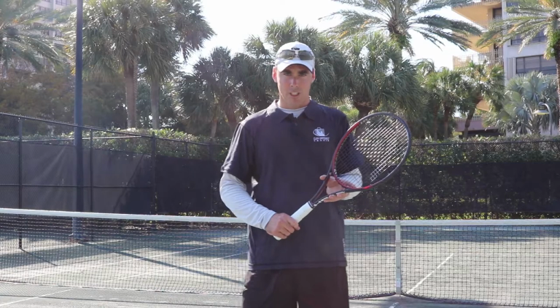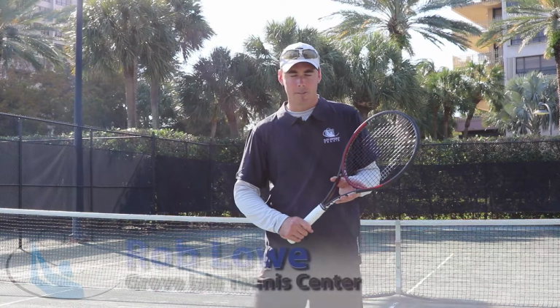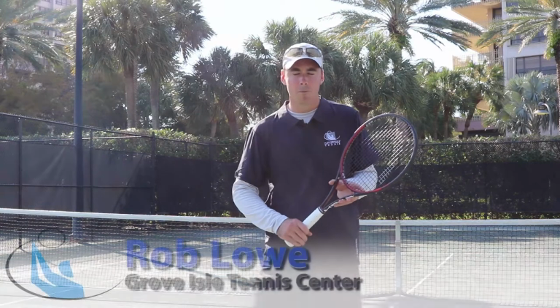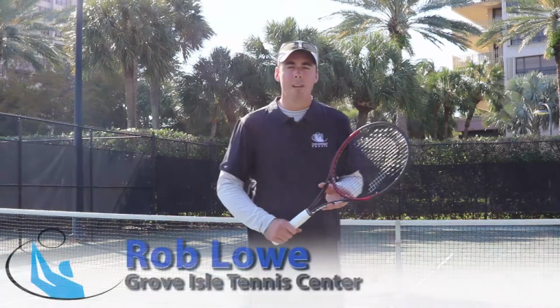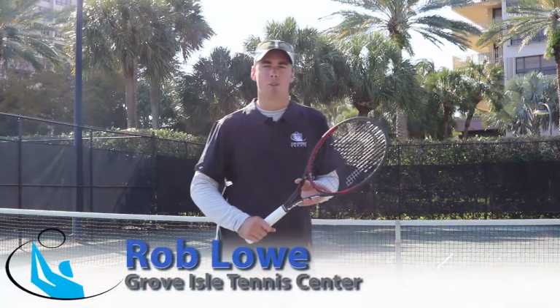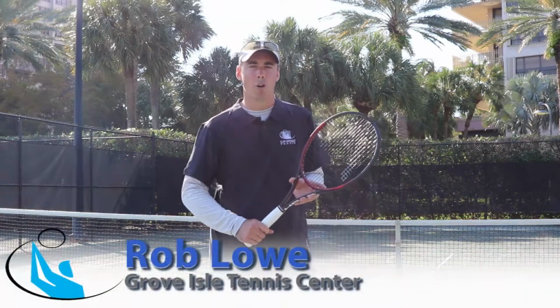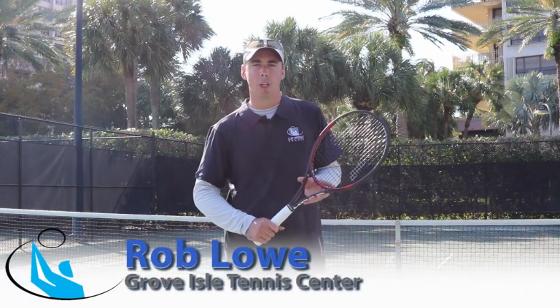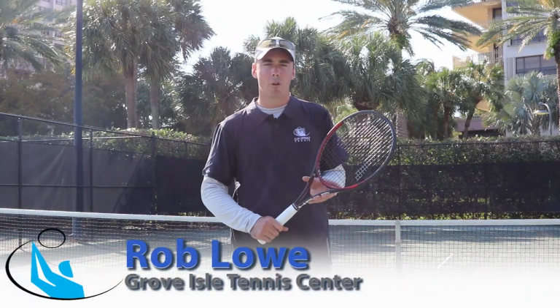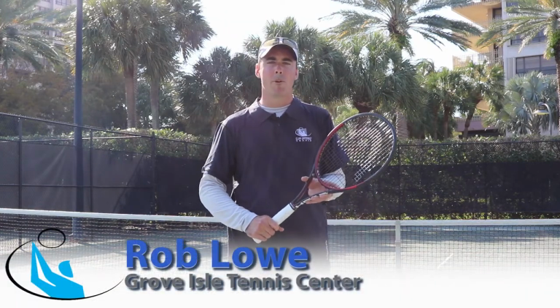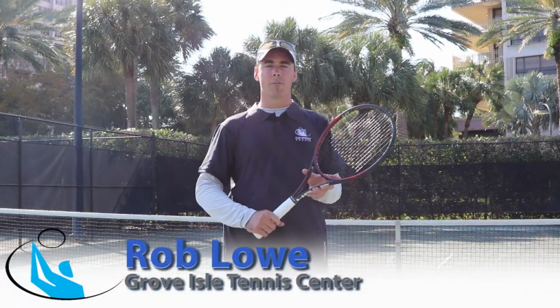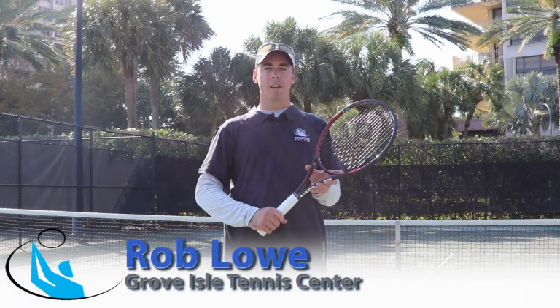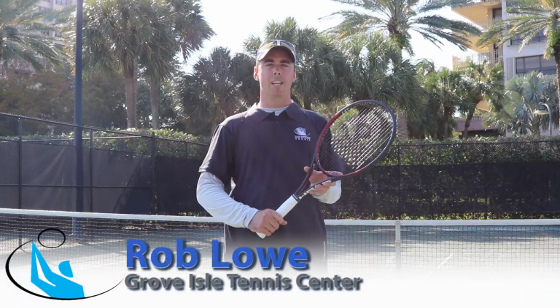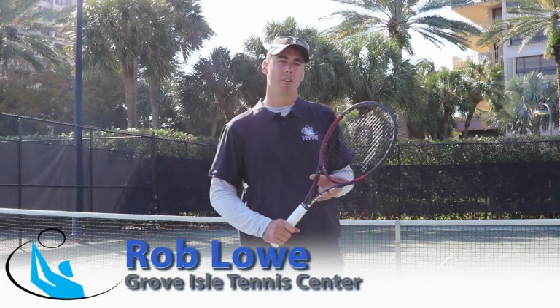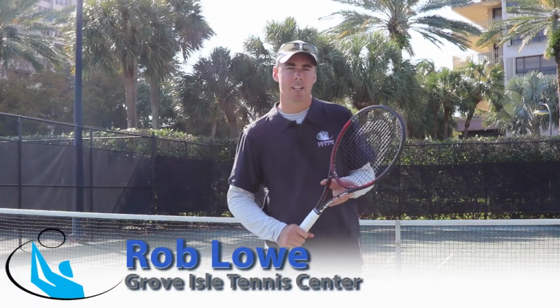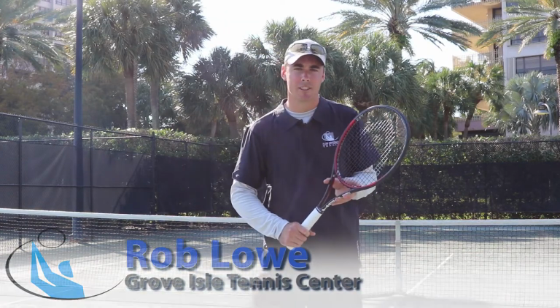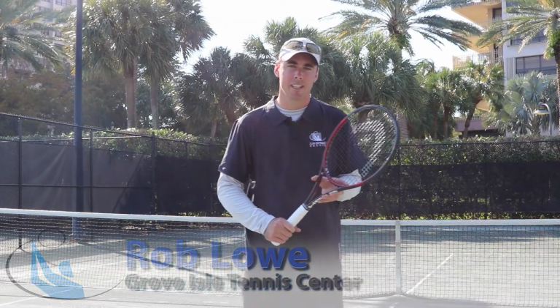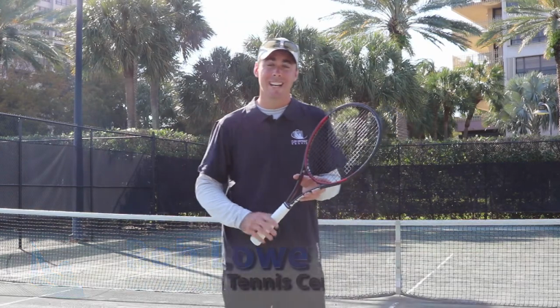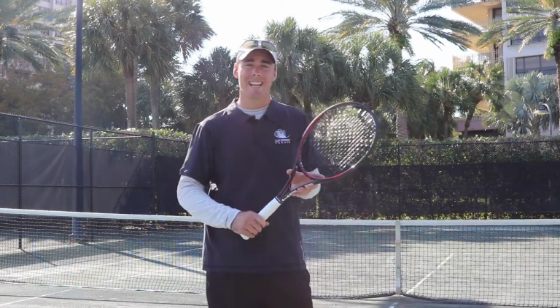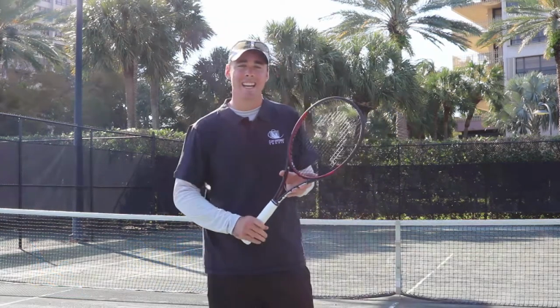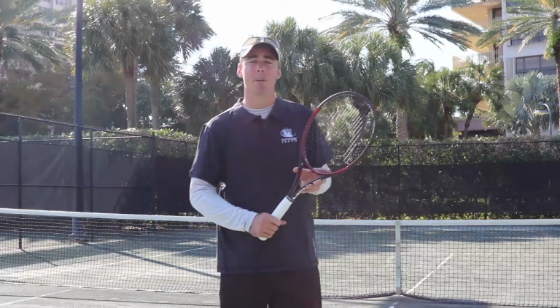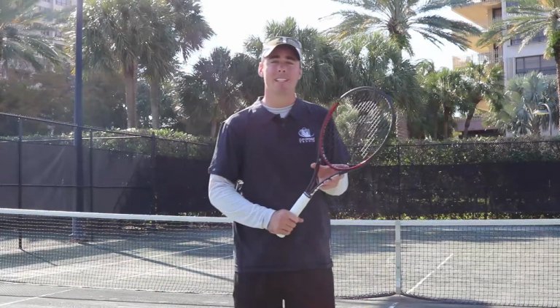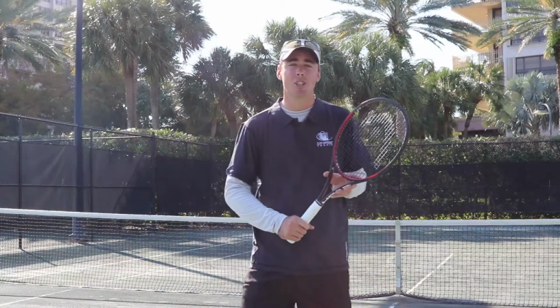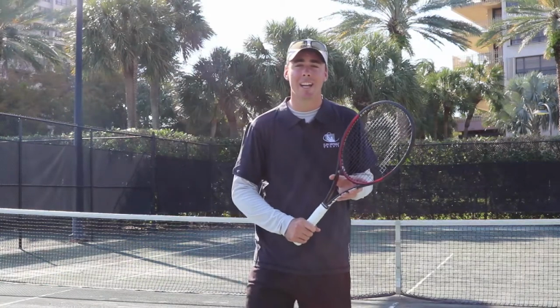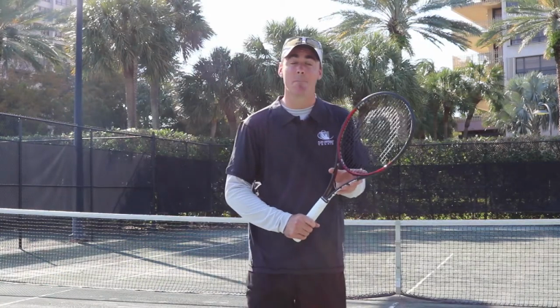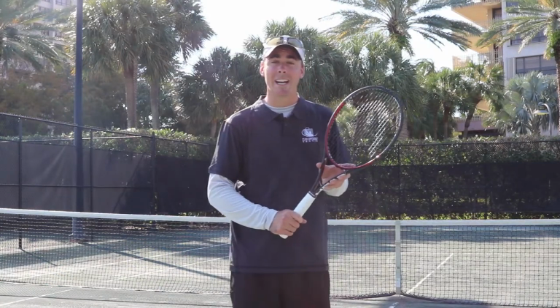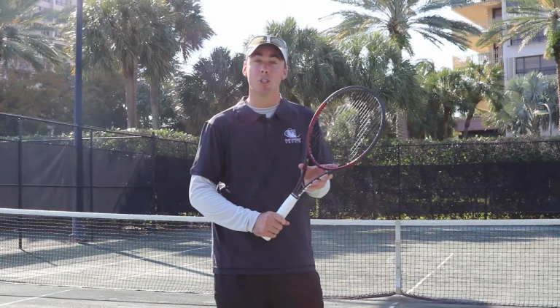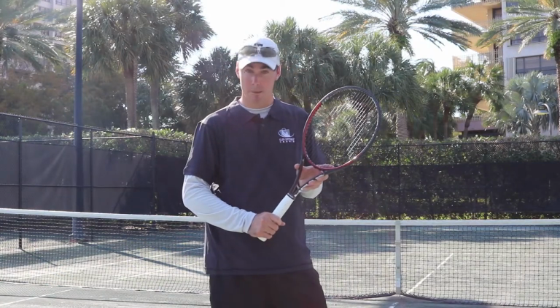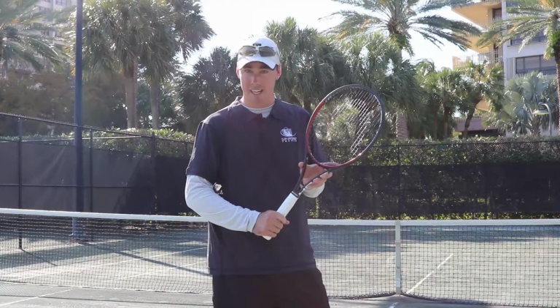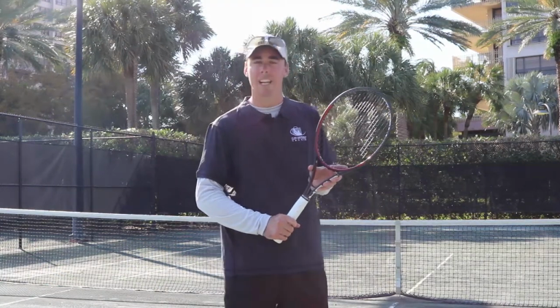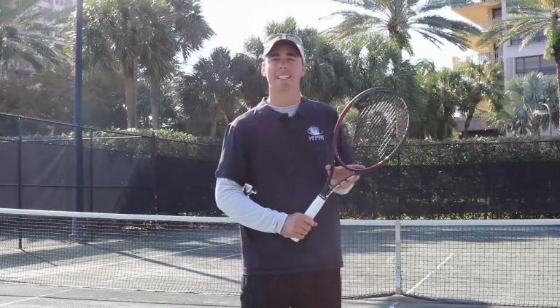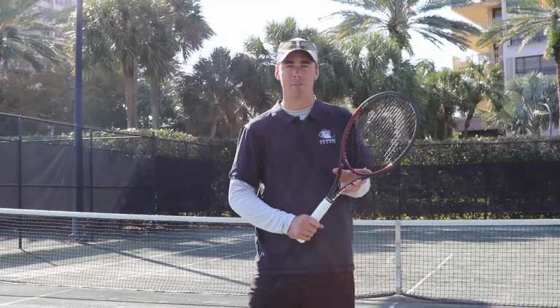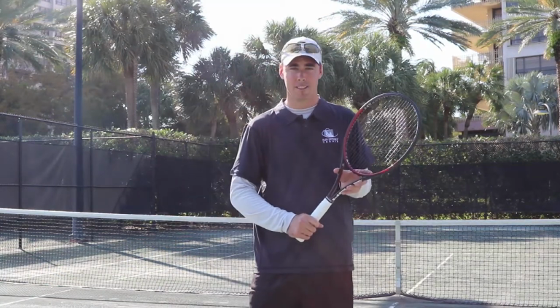Good afternoon, my name is Rob Lowe. I'm a programs director here at Grove Isle Tennis Facility. Today I'm going to be teaching you how to hit a two-handed backhand like Taylor Fritz.